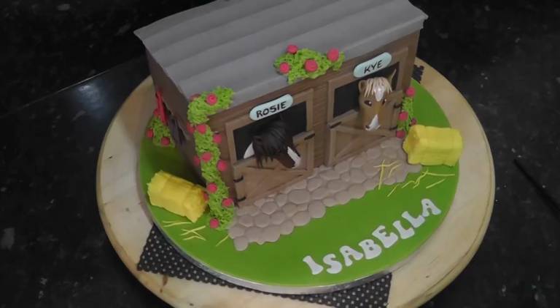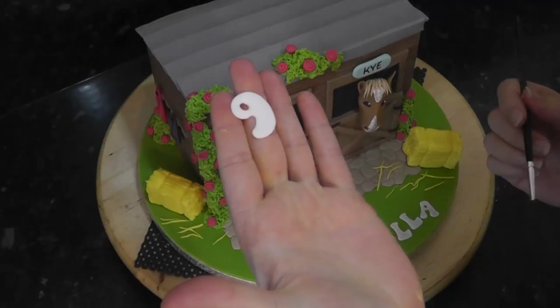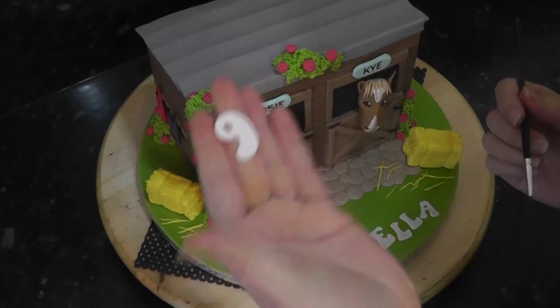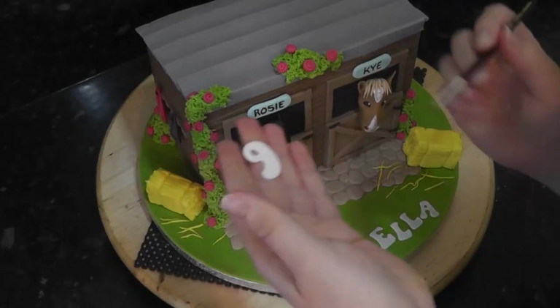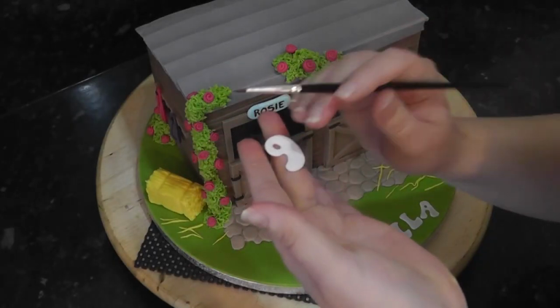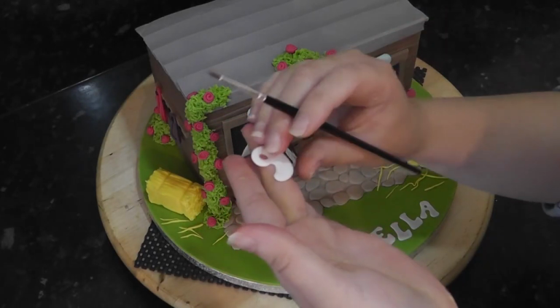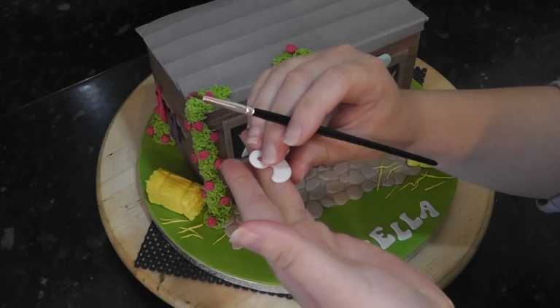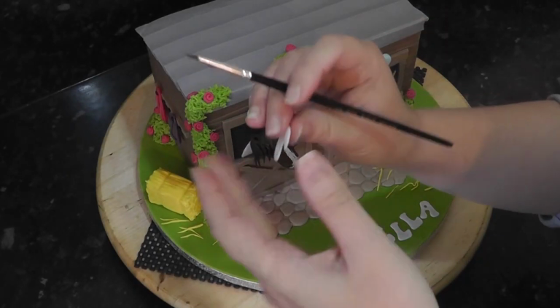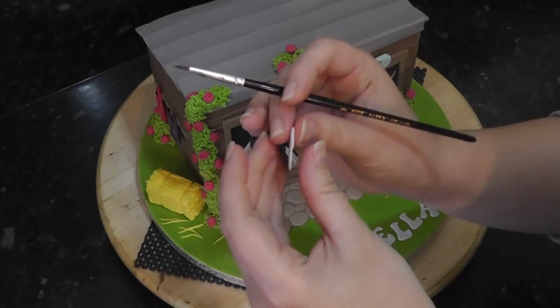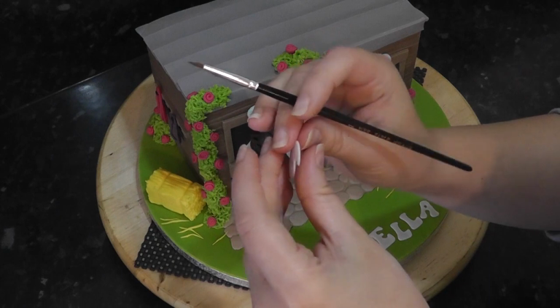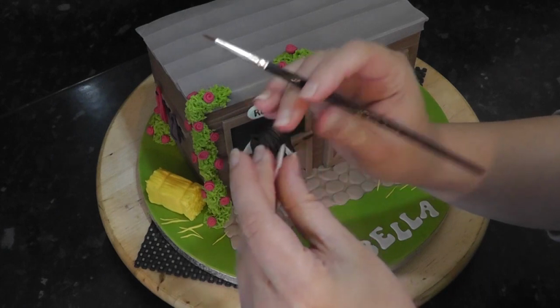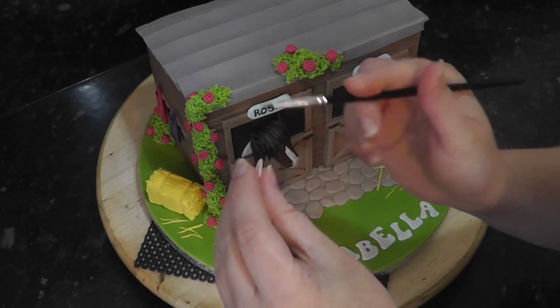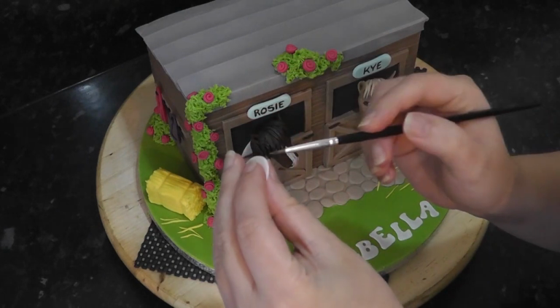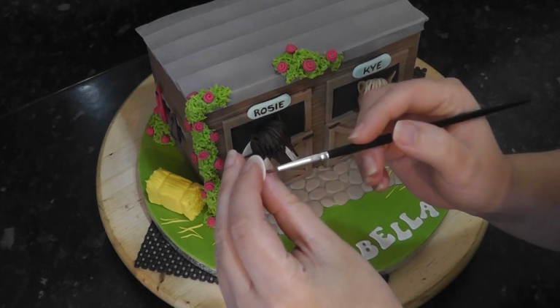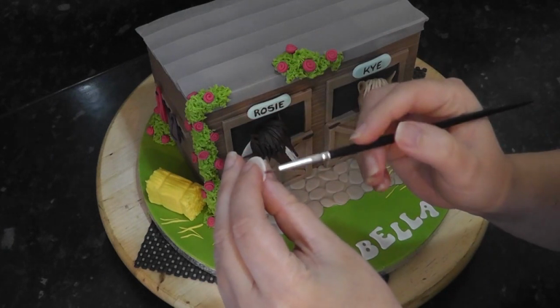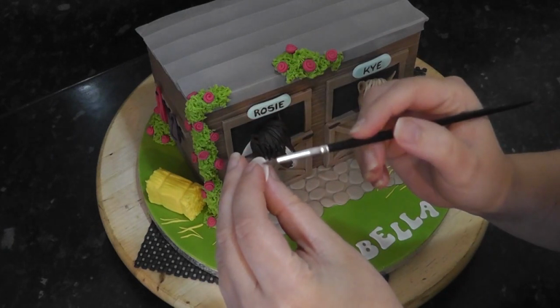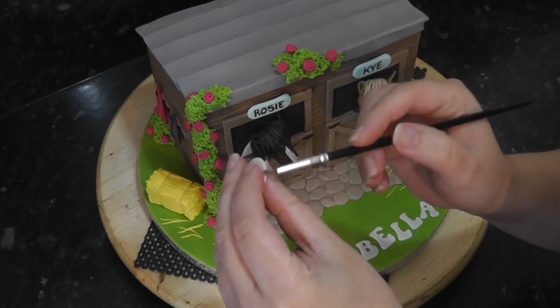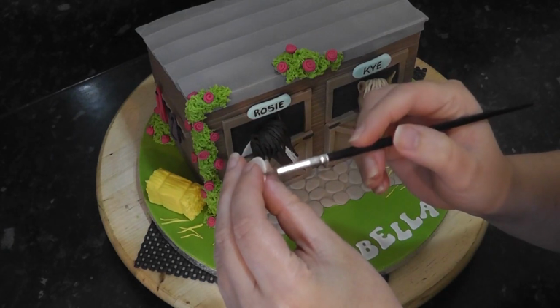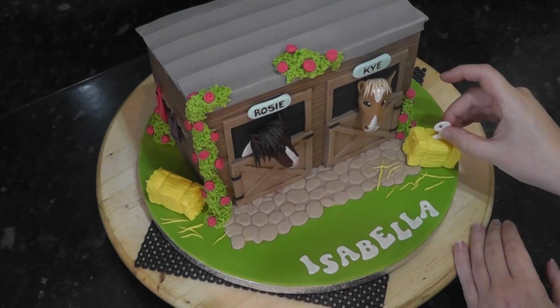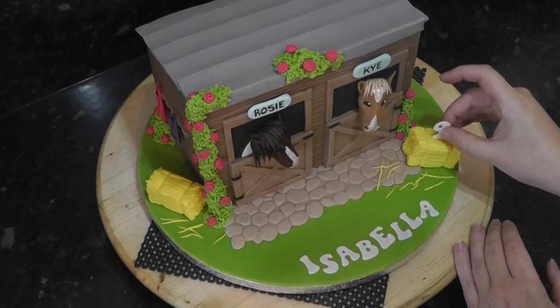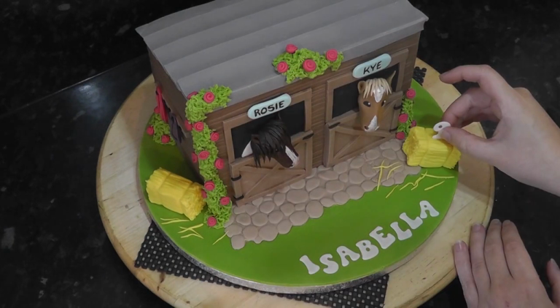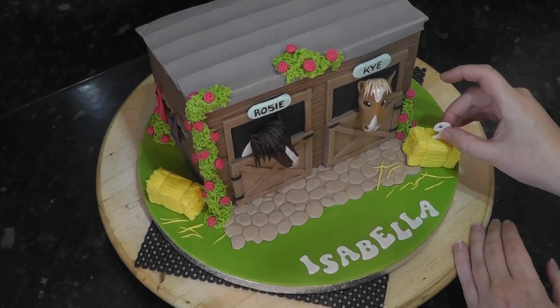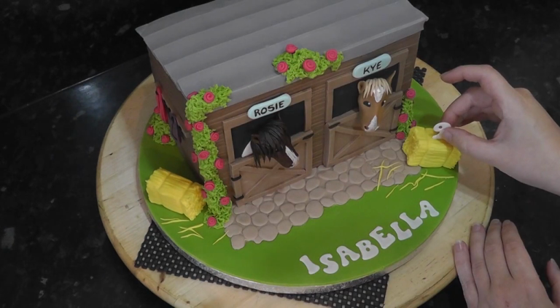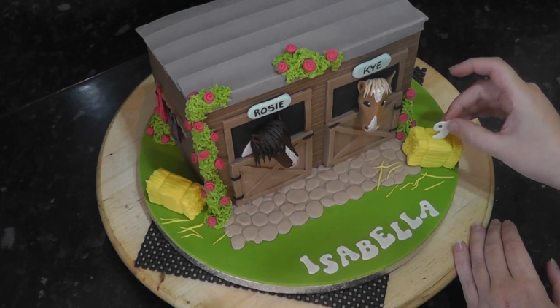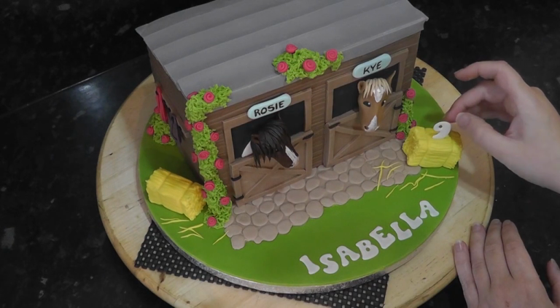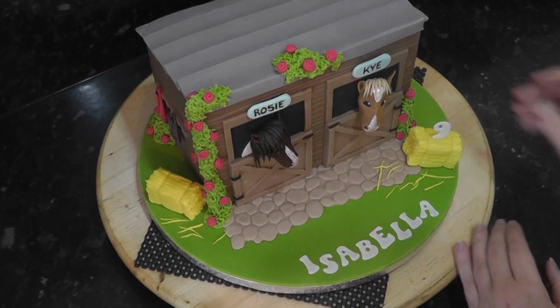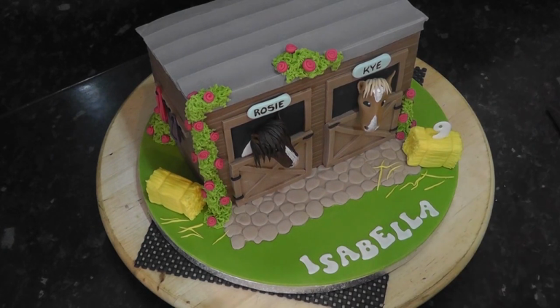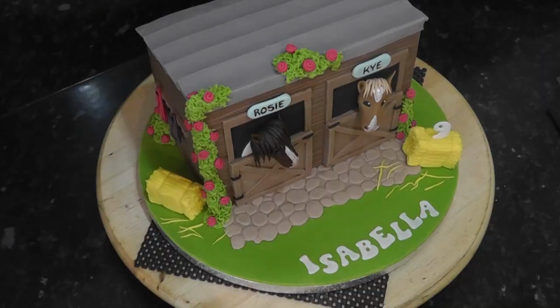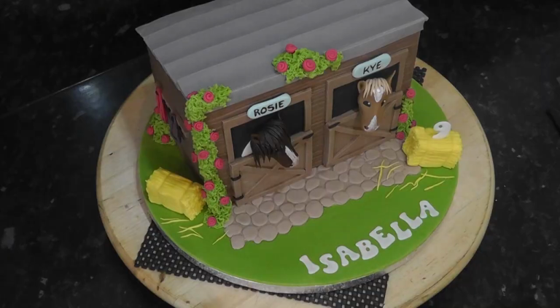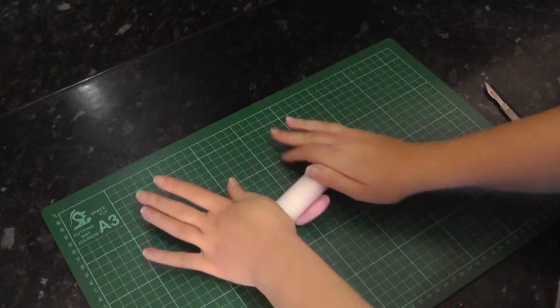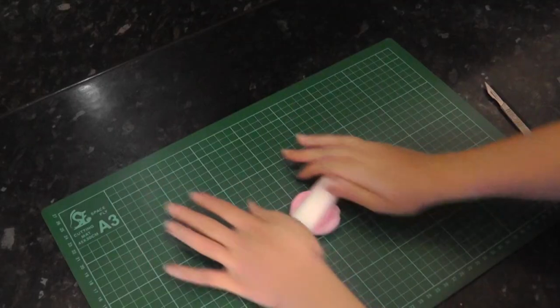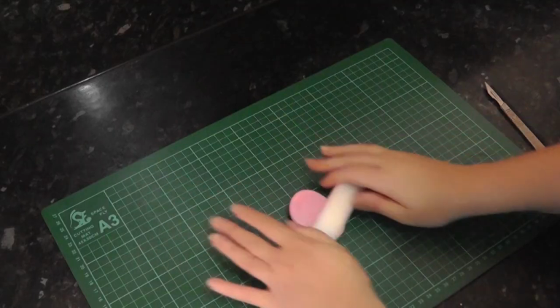I cut out a number 9 from the tappets and let it set. Wet the bottom of the number and gently push it into the soft hay bale — it should stand up on its own.